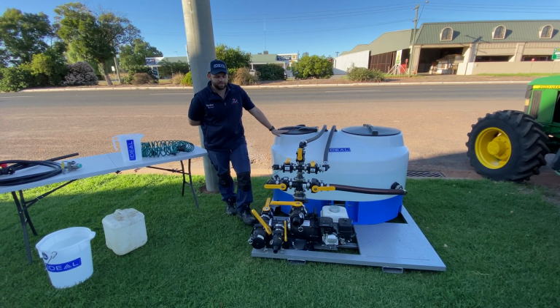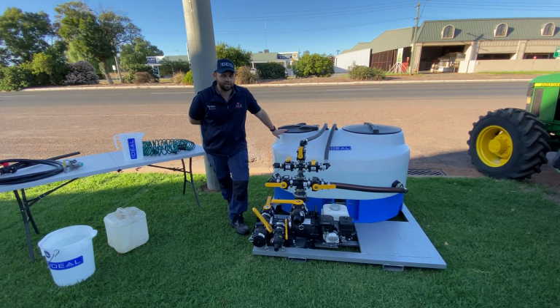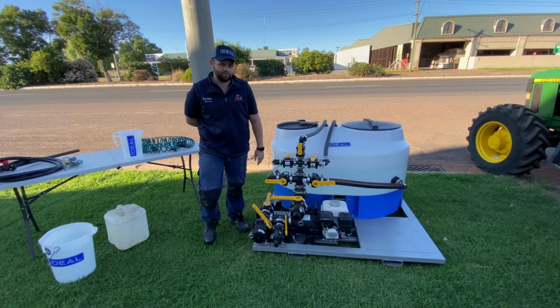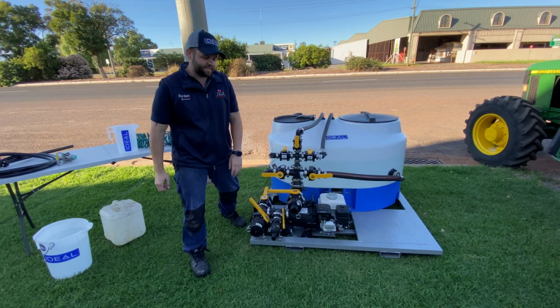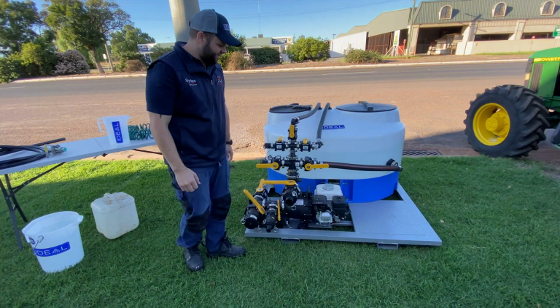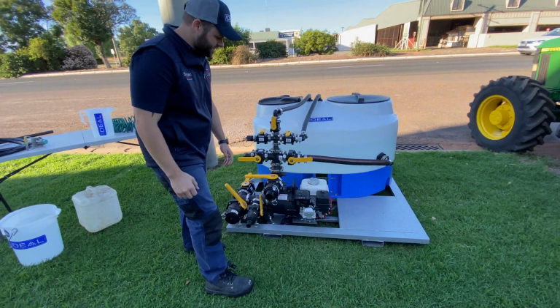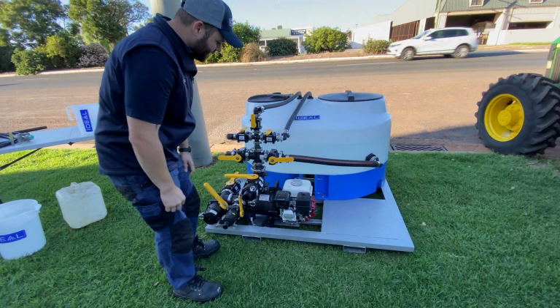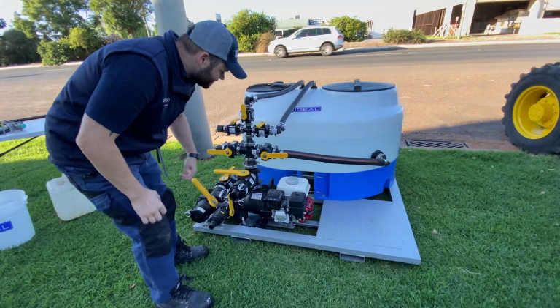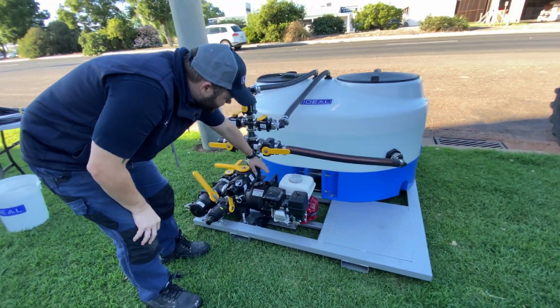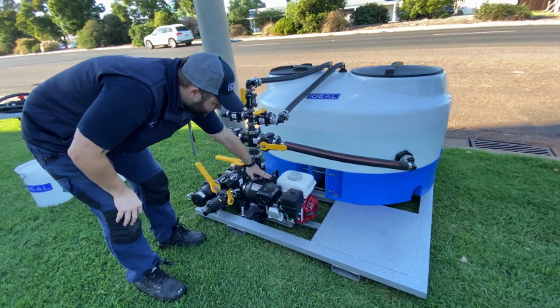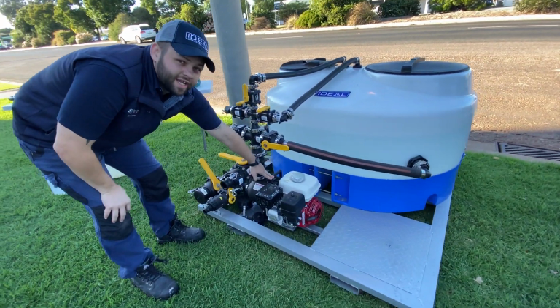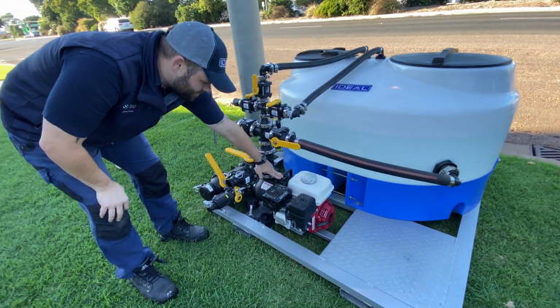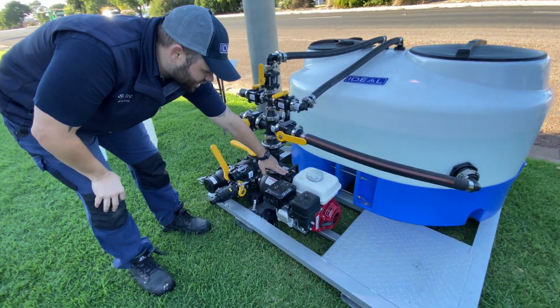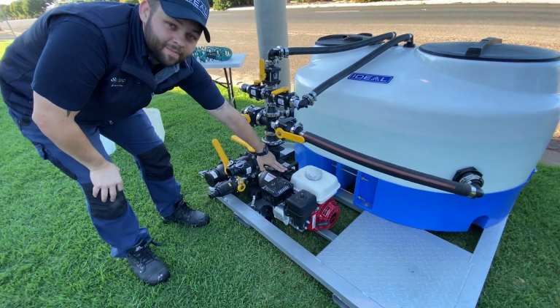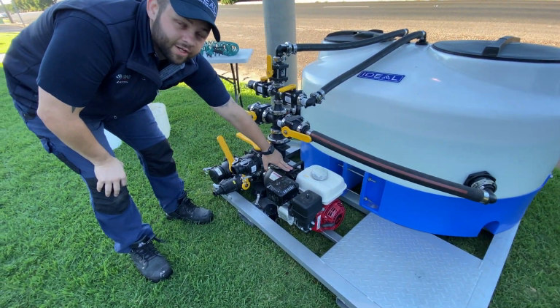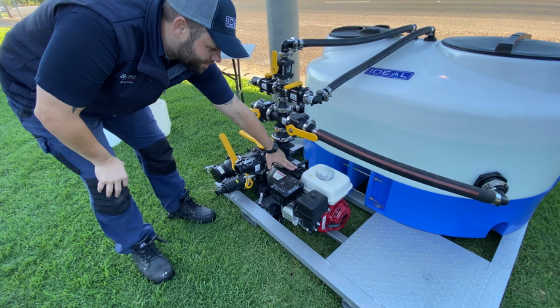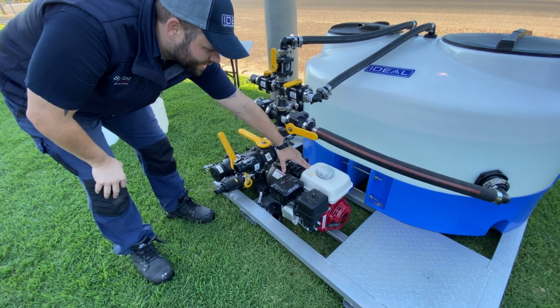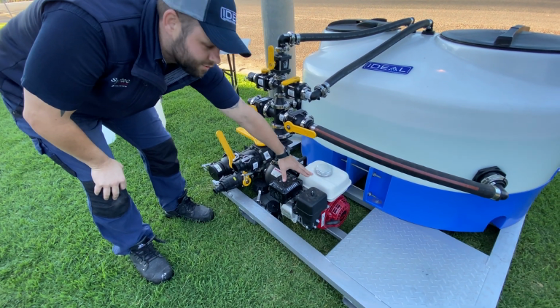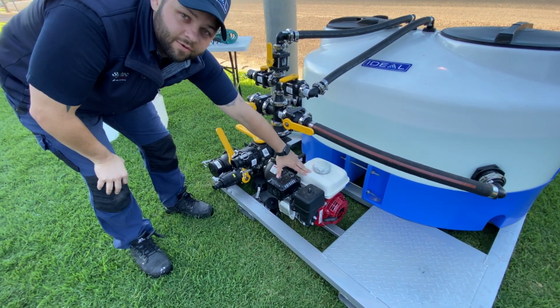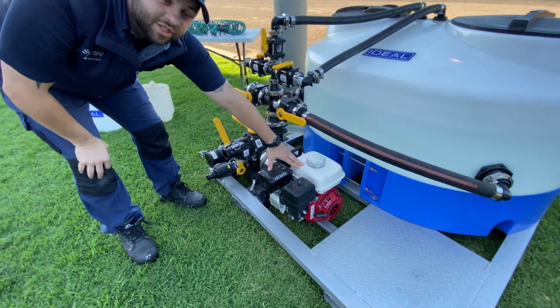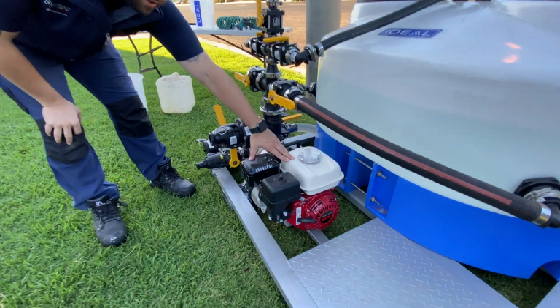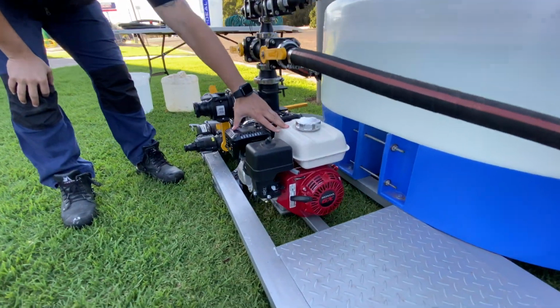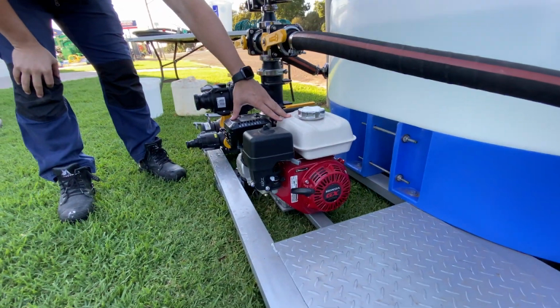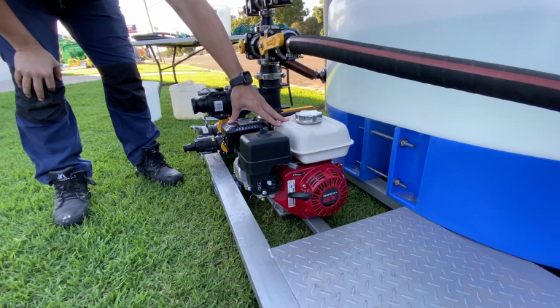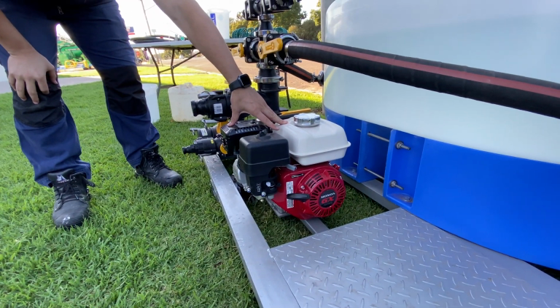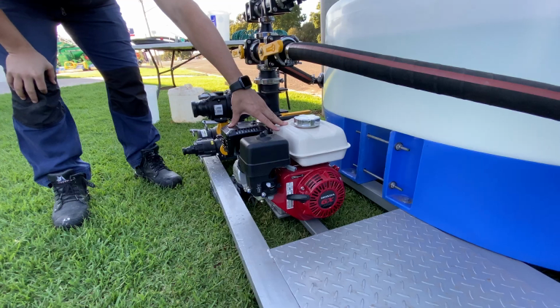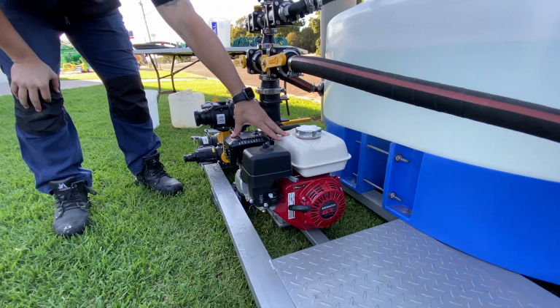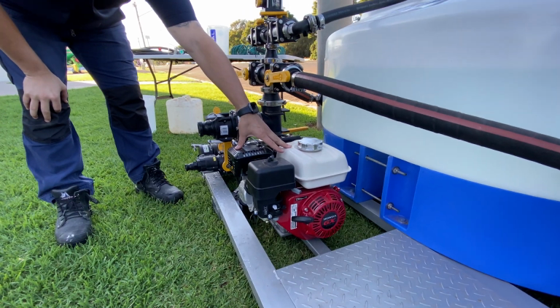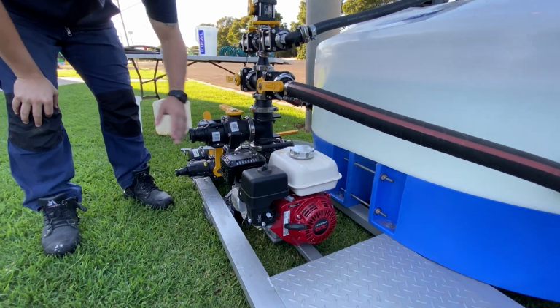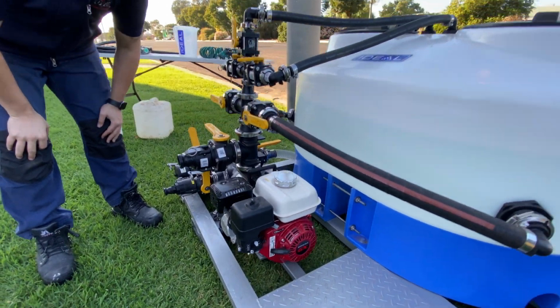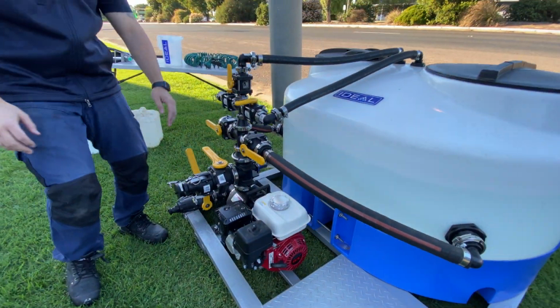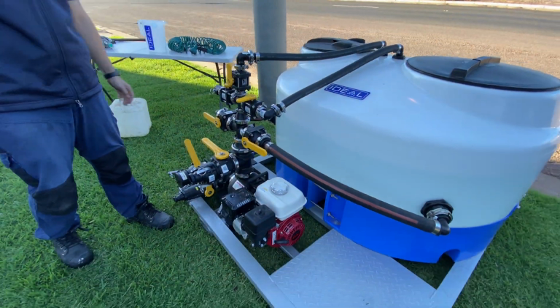With this unit we have standard fitted a three inch Banjo Chemical Viton pump coupled to a genuine Honda GX200 engine. This unit is capable of moving water over a thousand litres a minute.